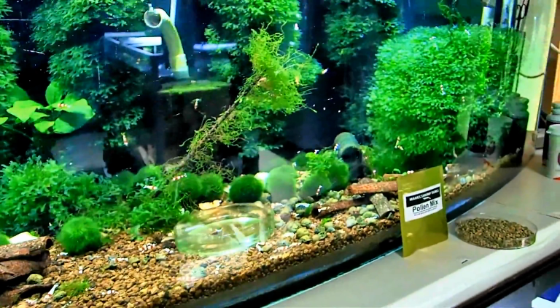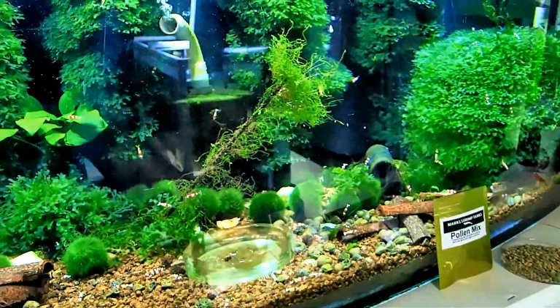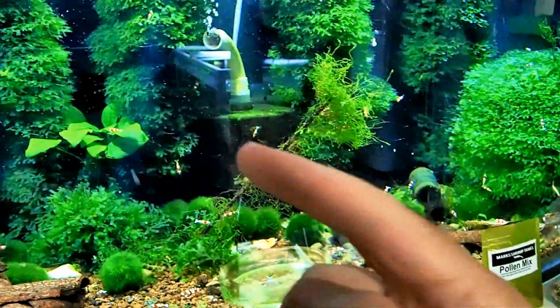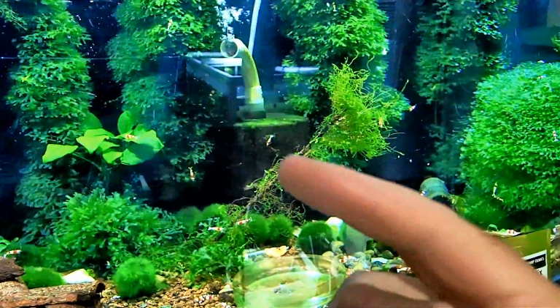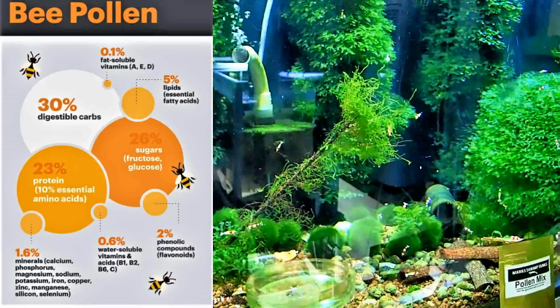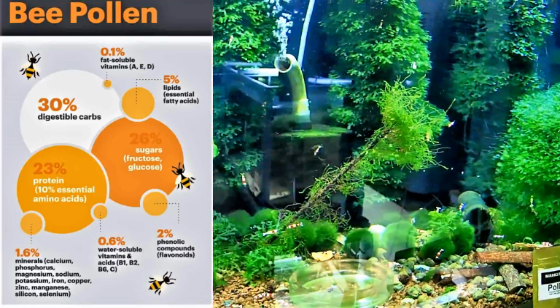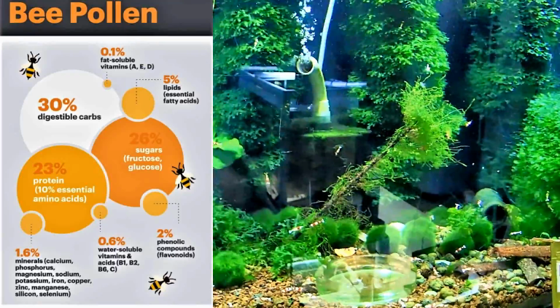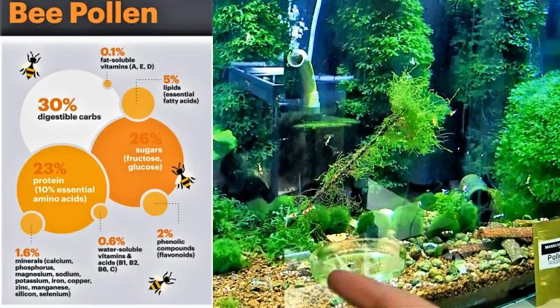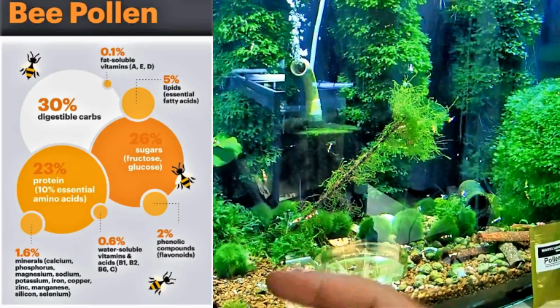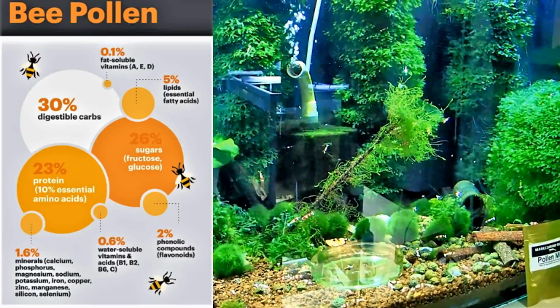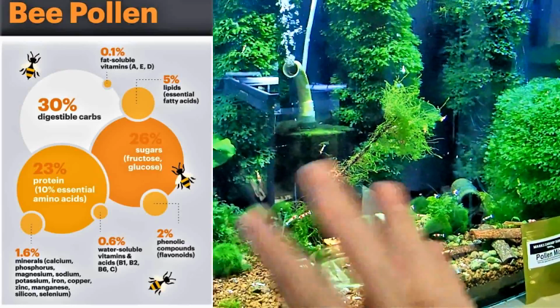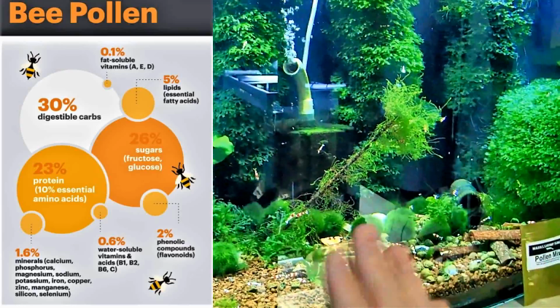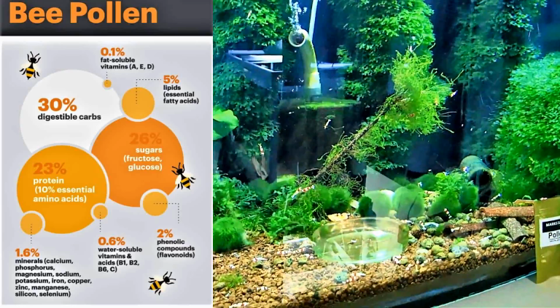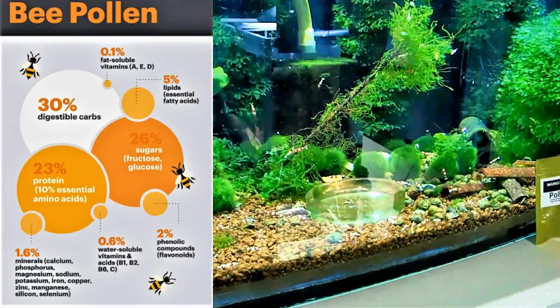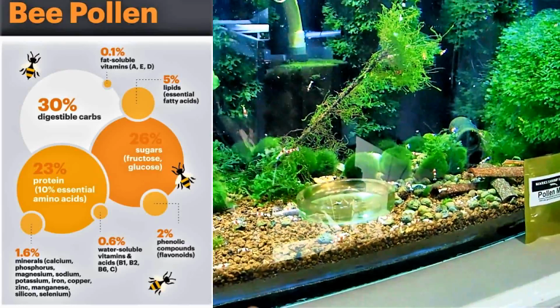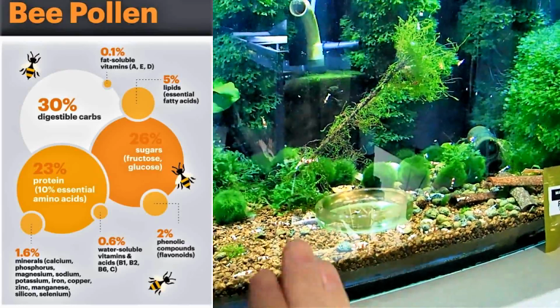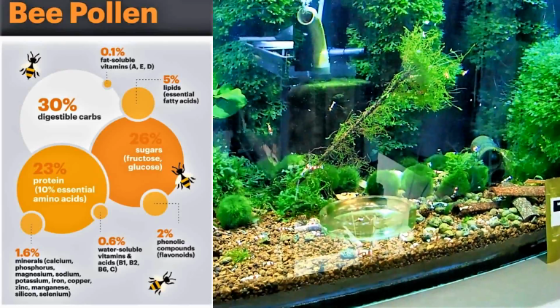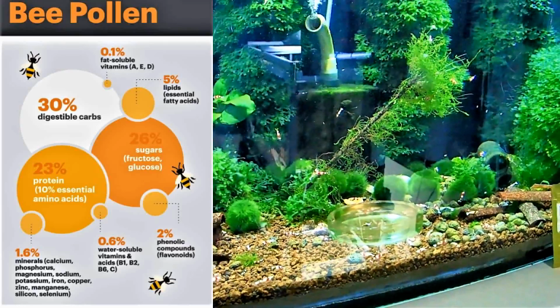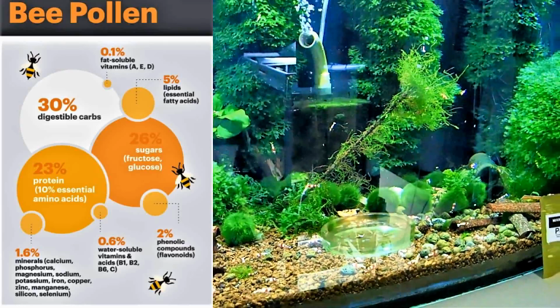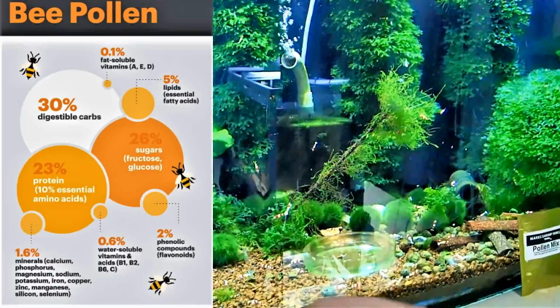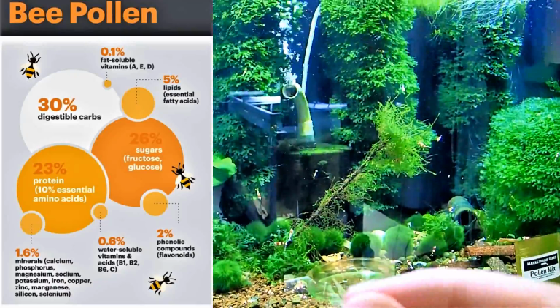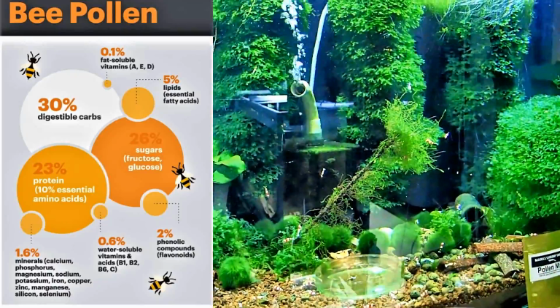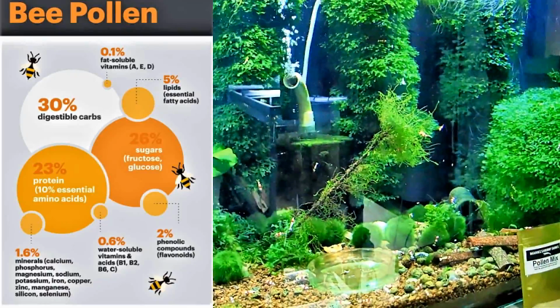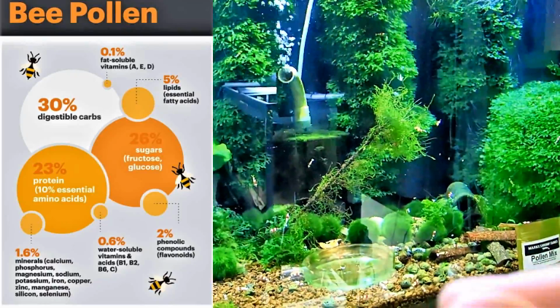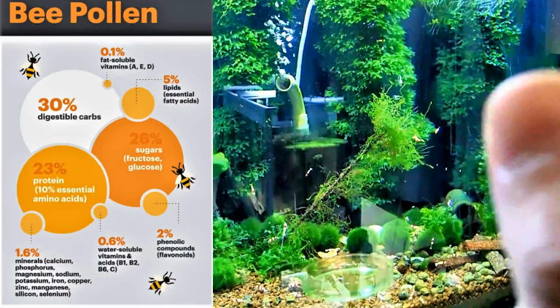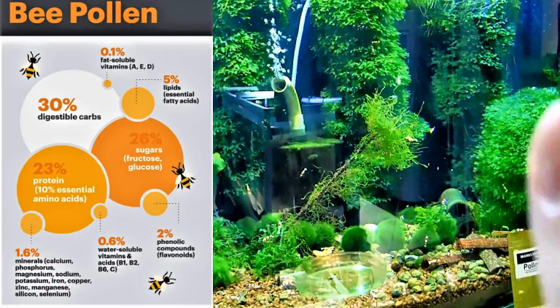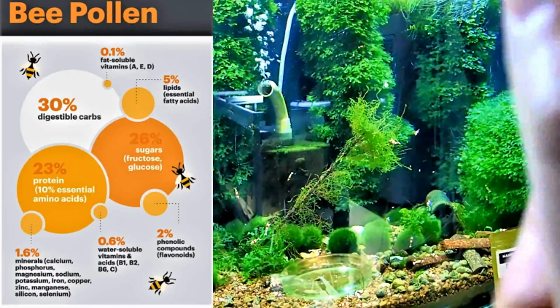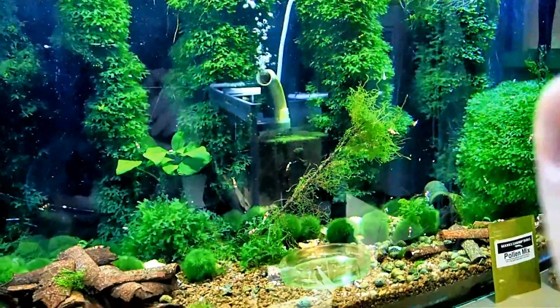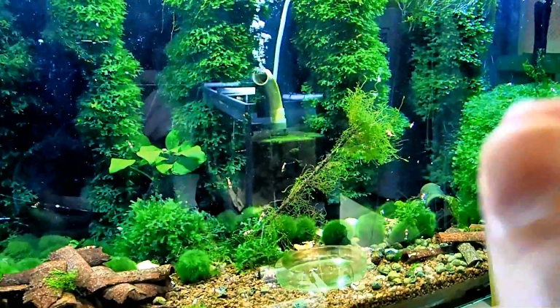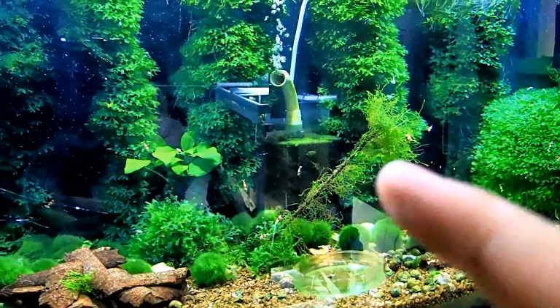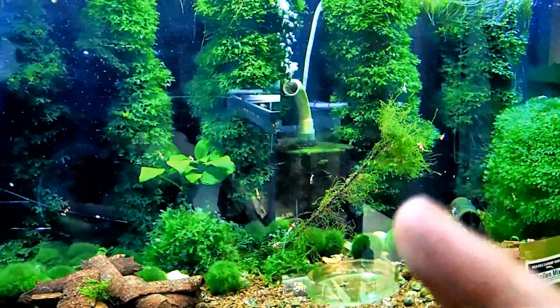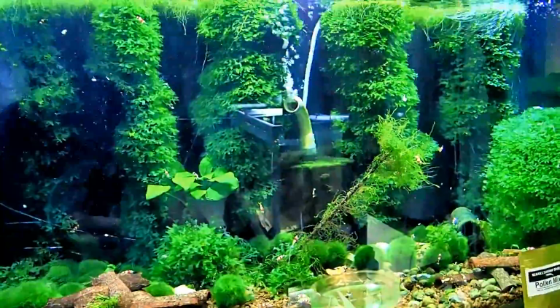On the side here you will see a breakdown of all the ingredients that are in pollen. Pollen is an absolutely fantastic food, especially for baby shrimp because it dissolves in the water into tiny, minute particles.